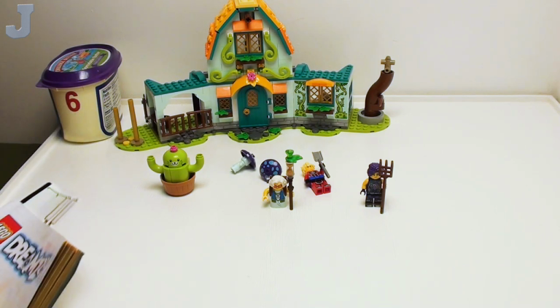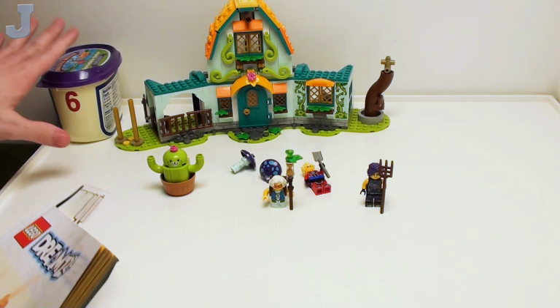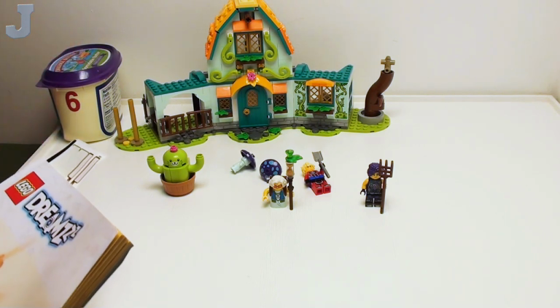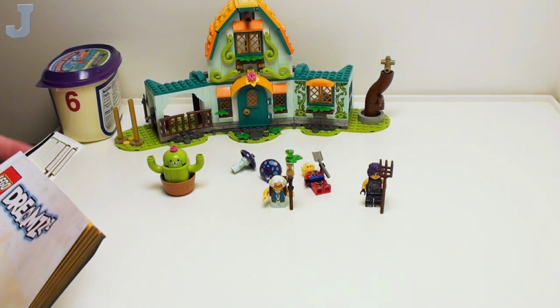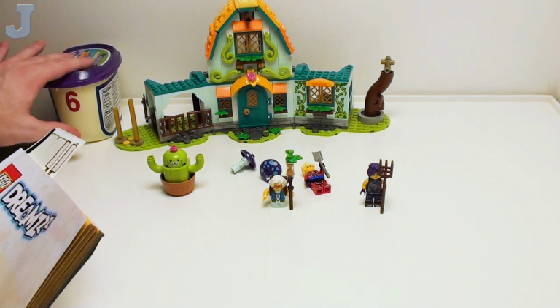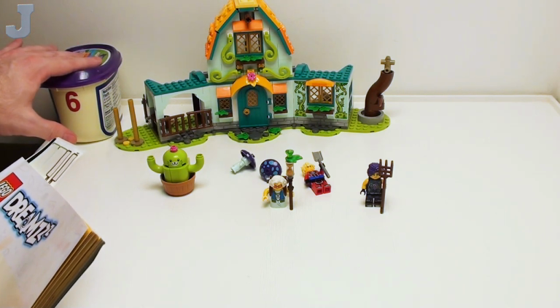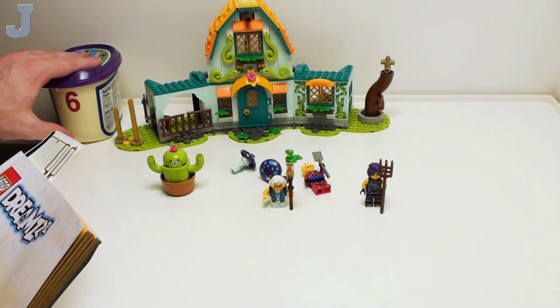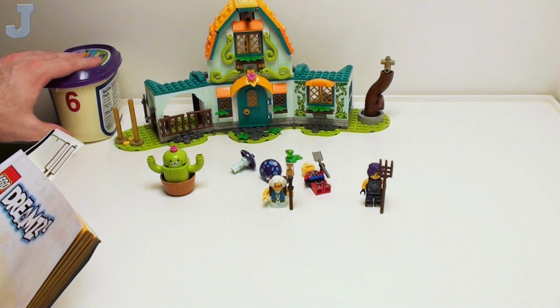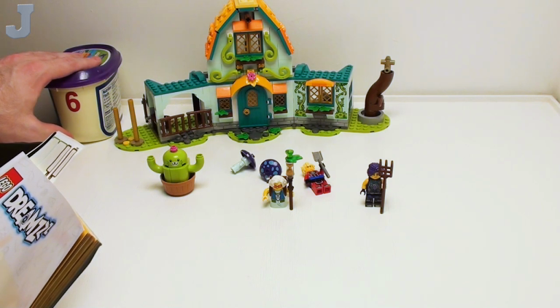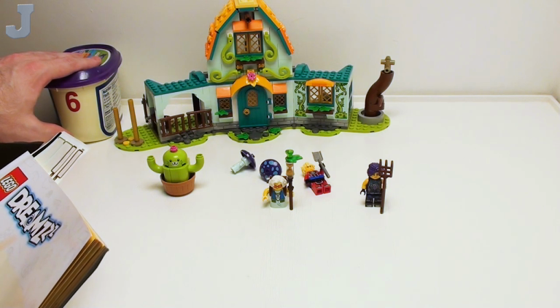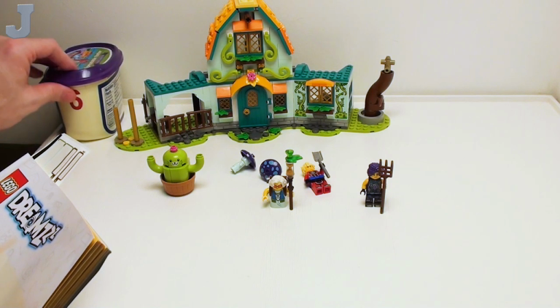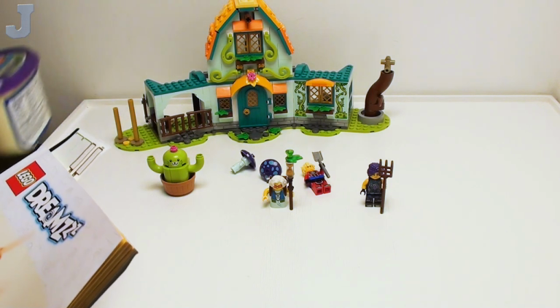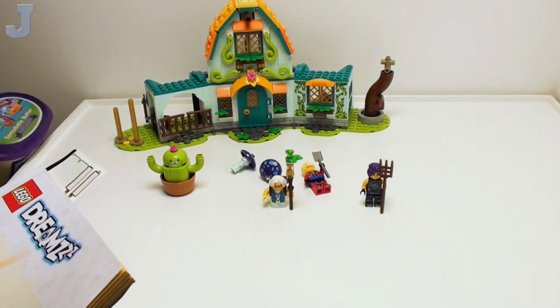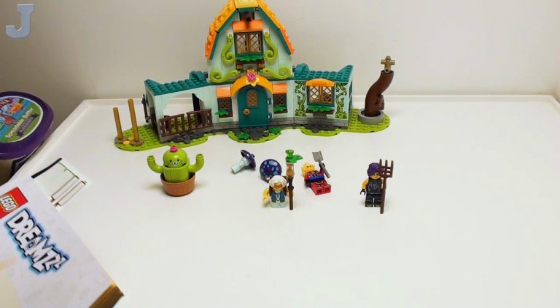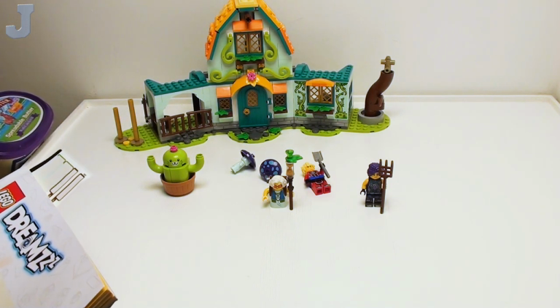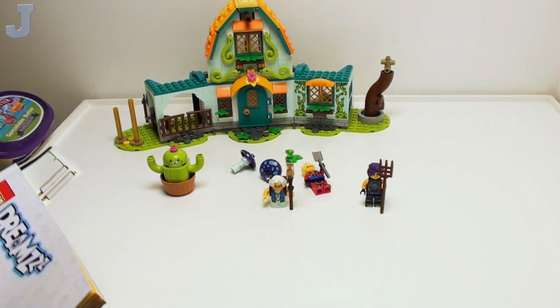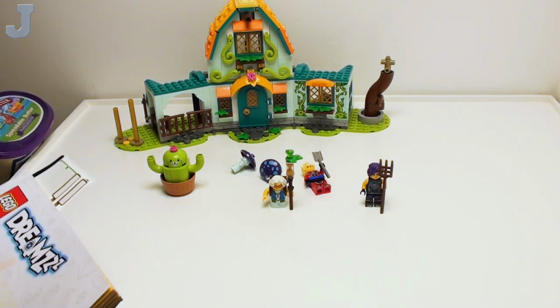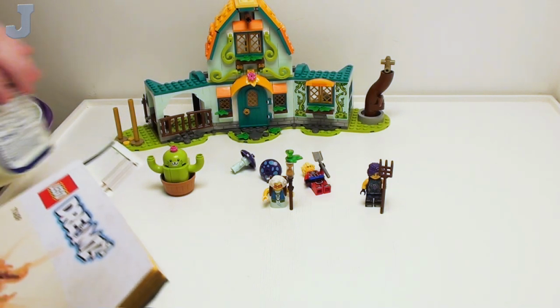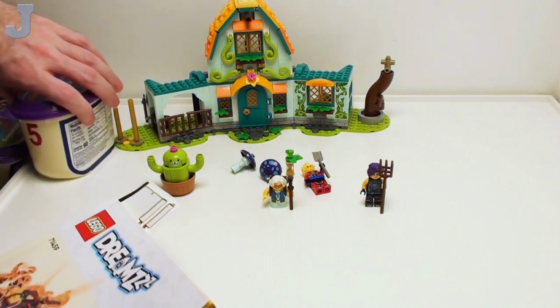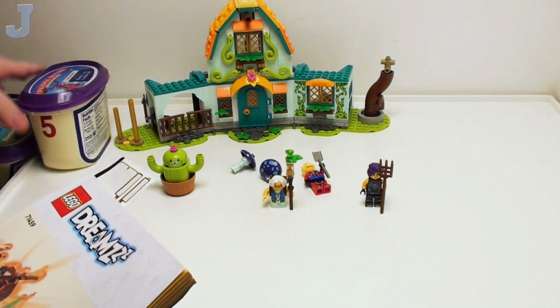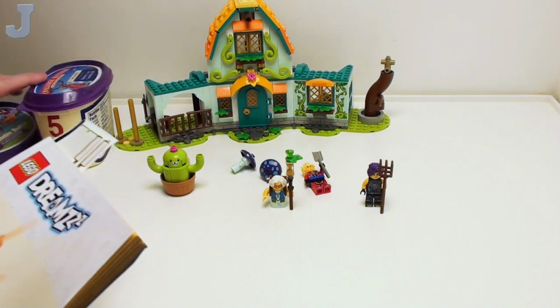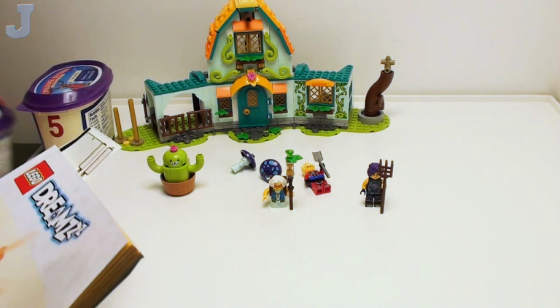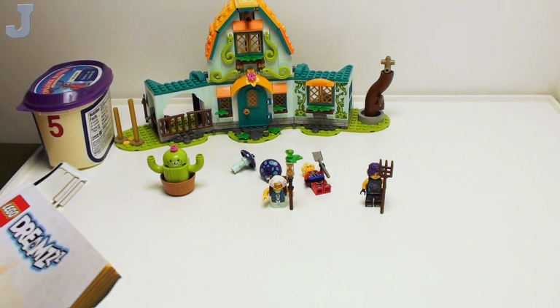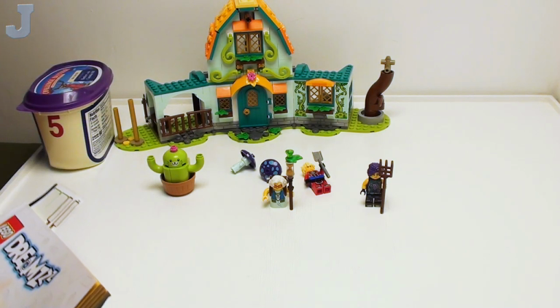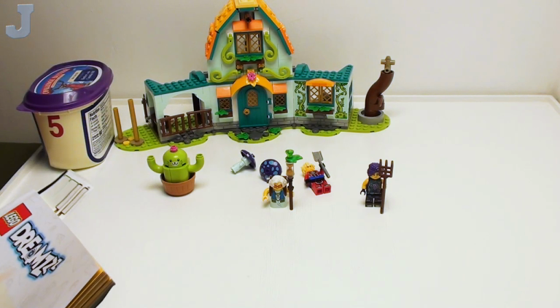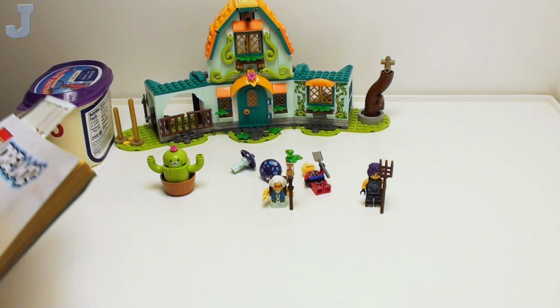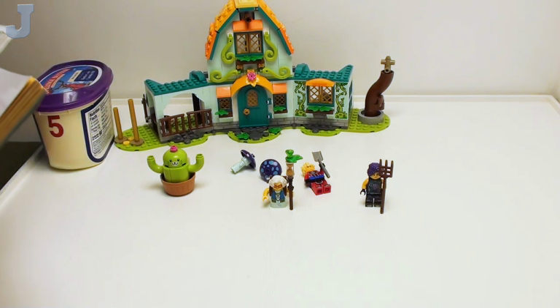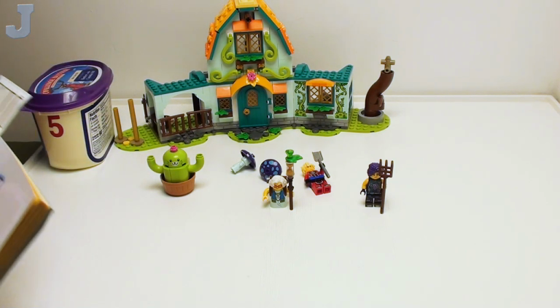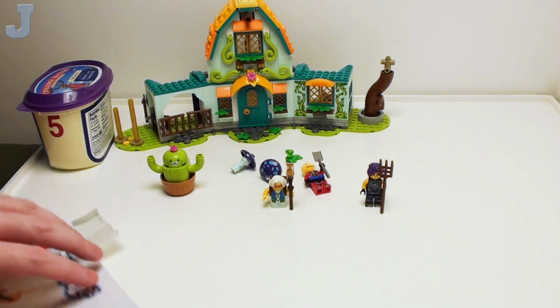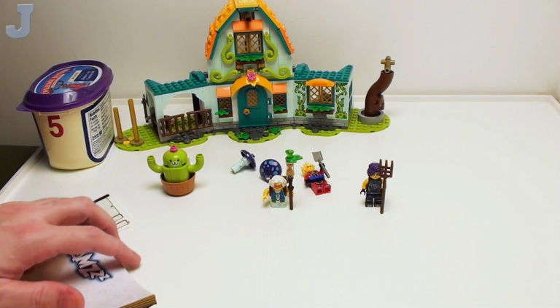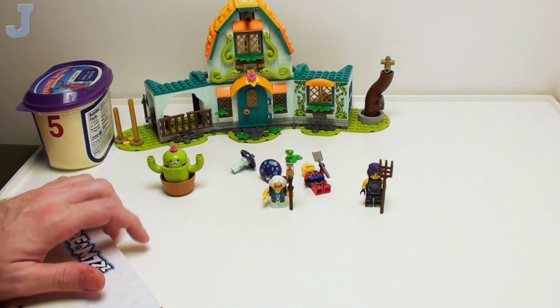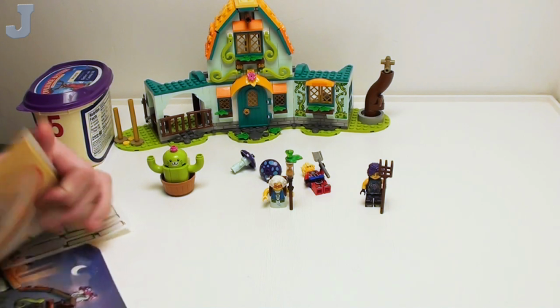Today we're going to be doing bags 5 through 7 — bags 5, 6, and 7. Let me get situated here, we're ready to go.